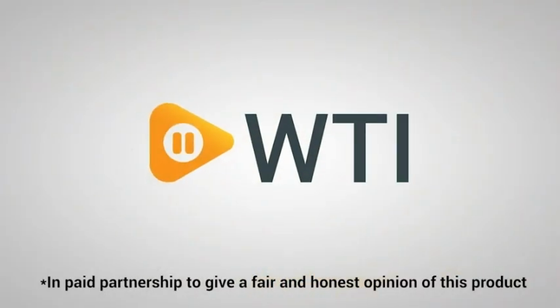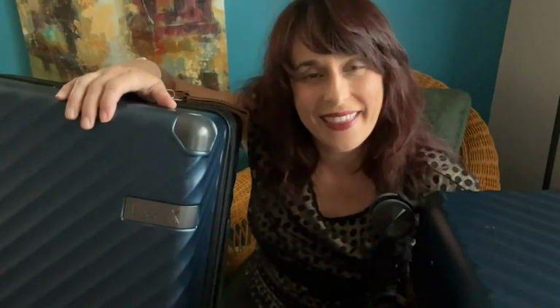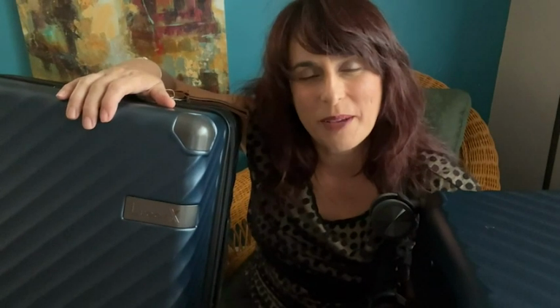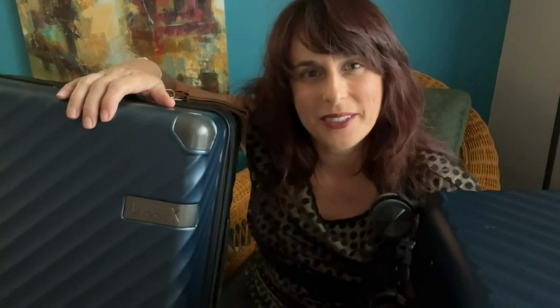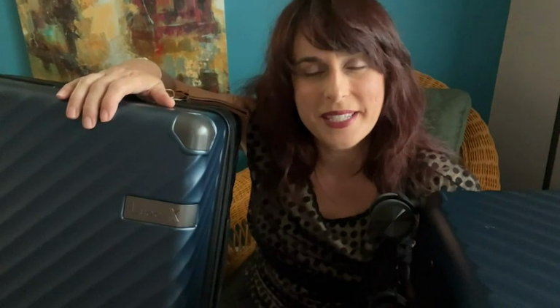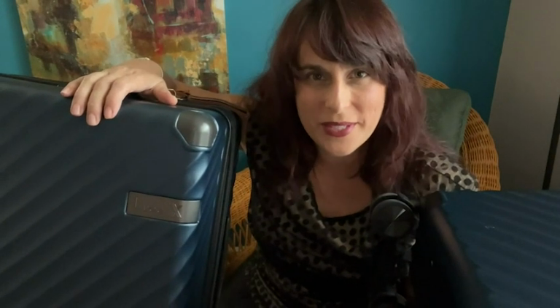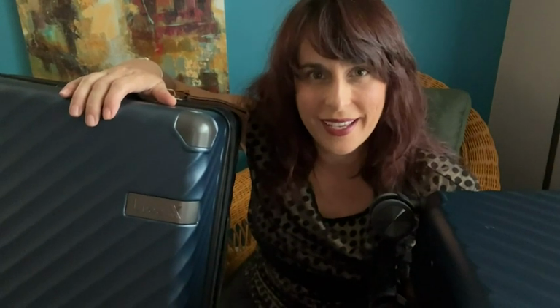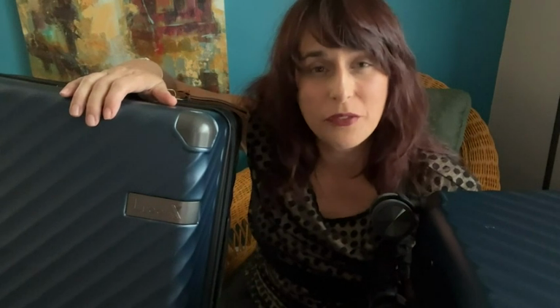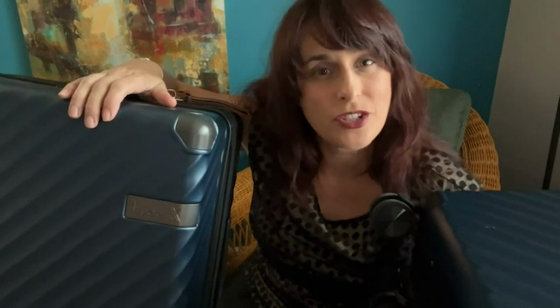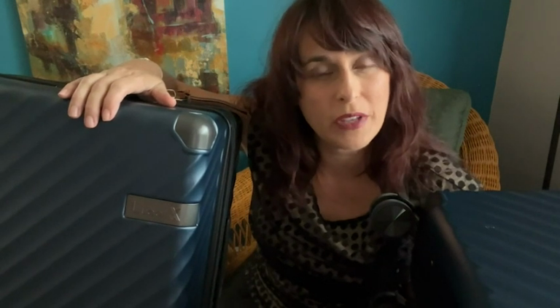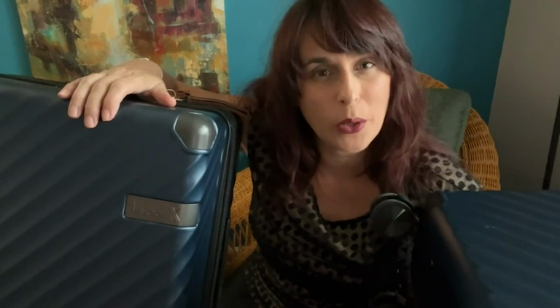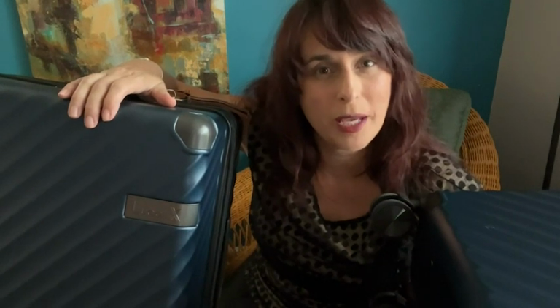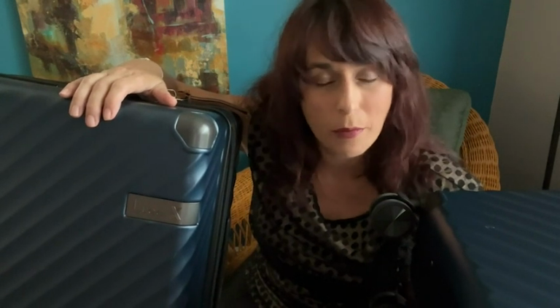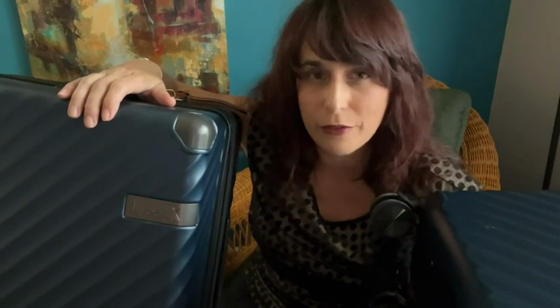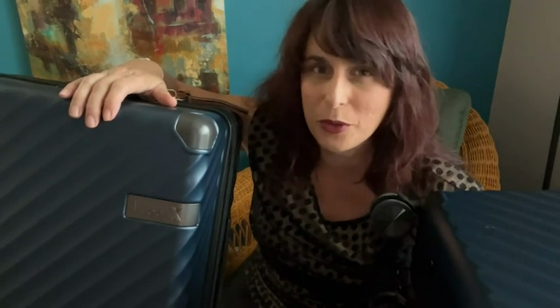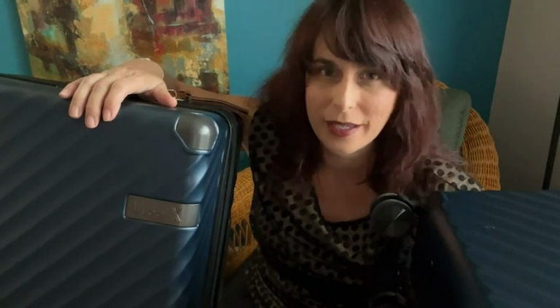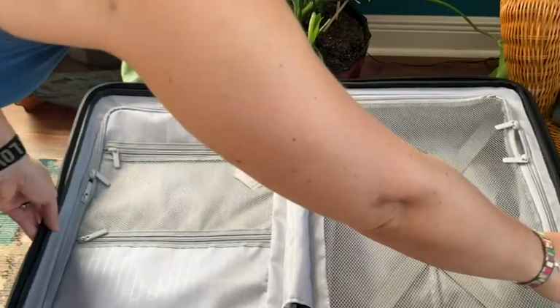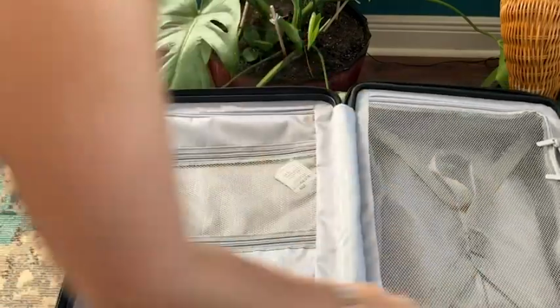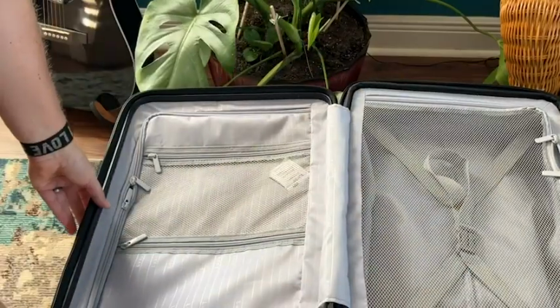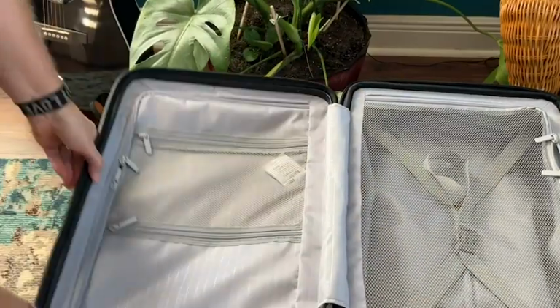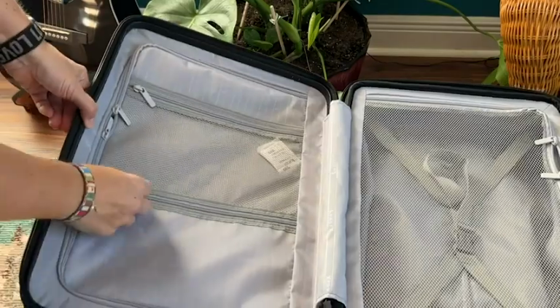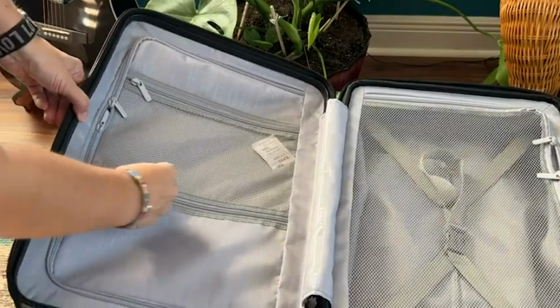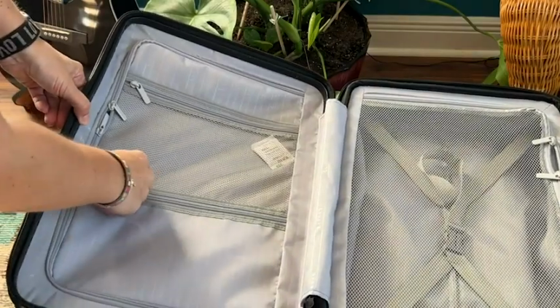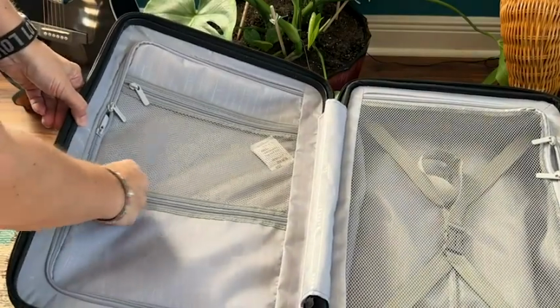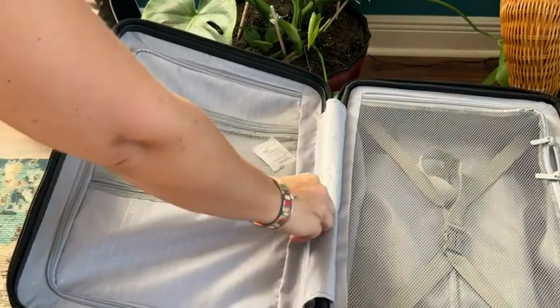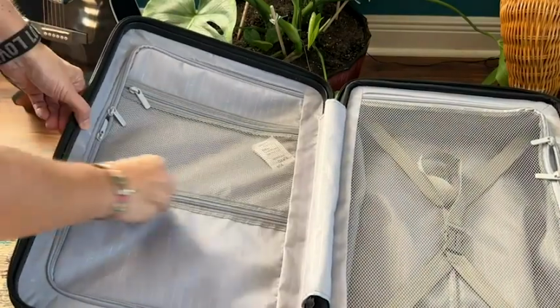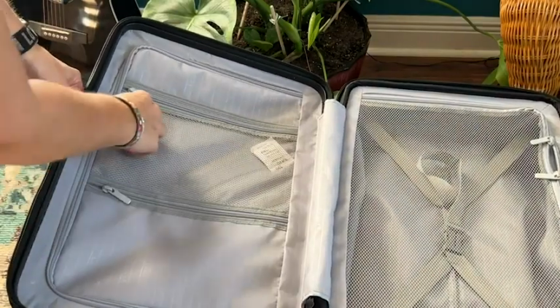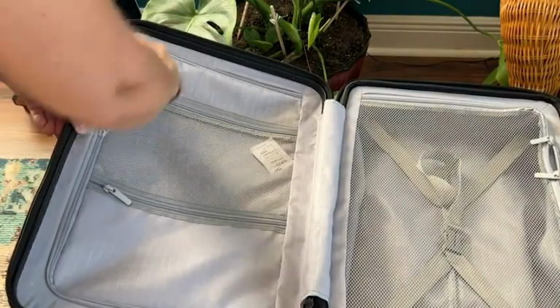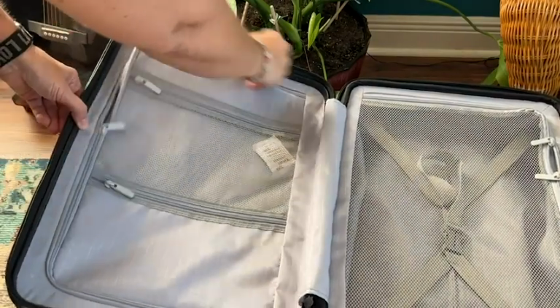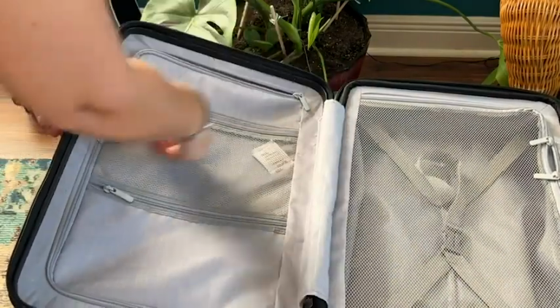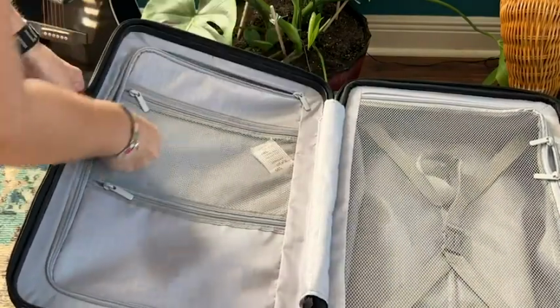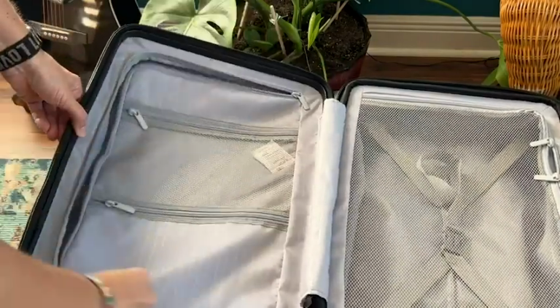Hey there, I'm Sarah with WTI, and if you're watching this video, you might be in the market for some new luggage. For me, when I'm choosing luggage, the two most important things are durability and capacity.